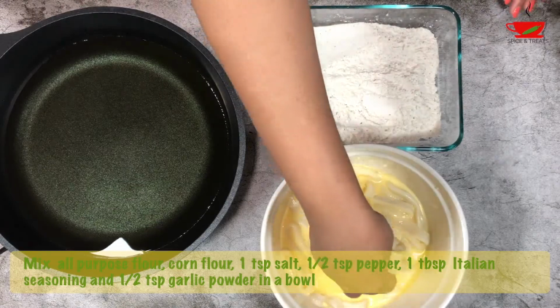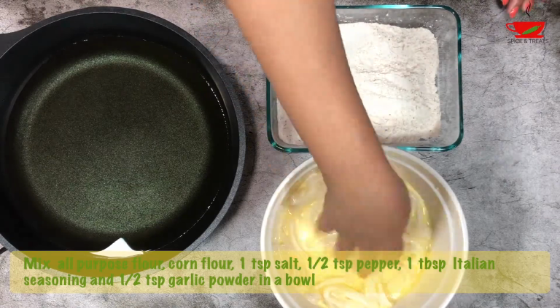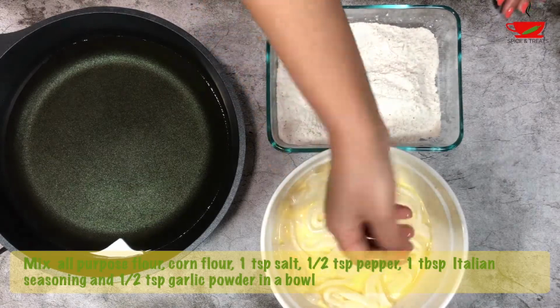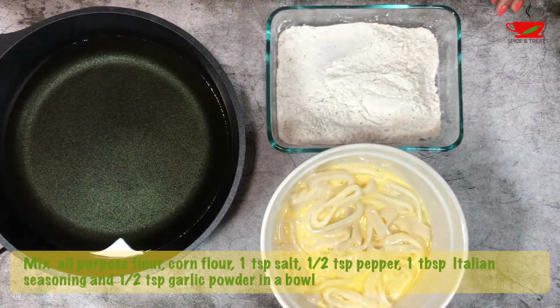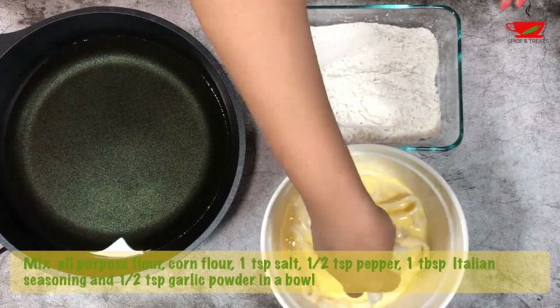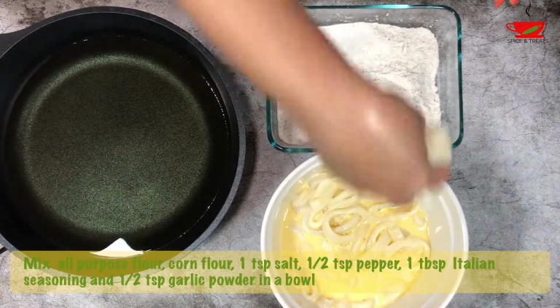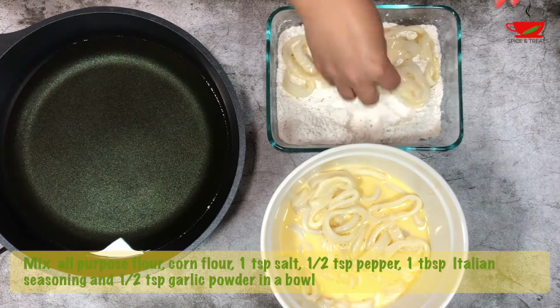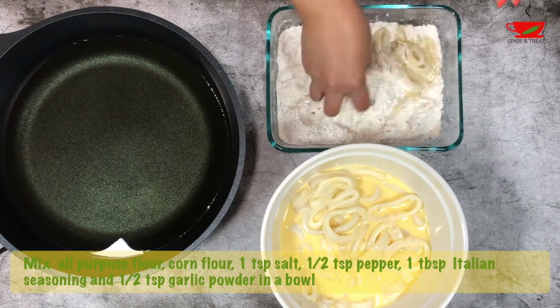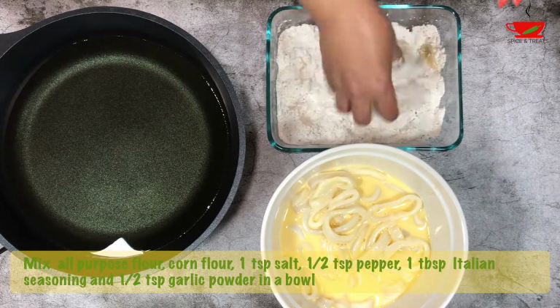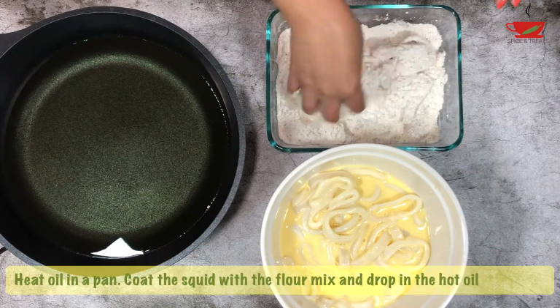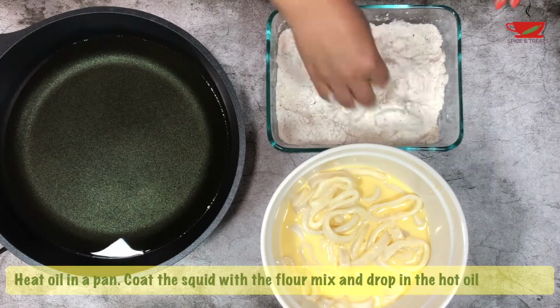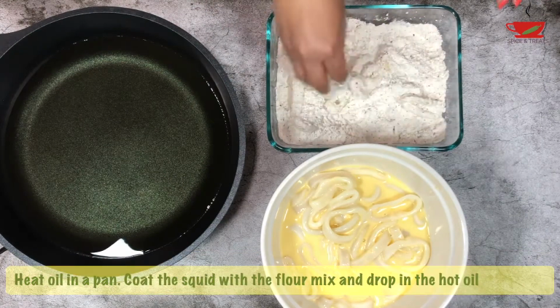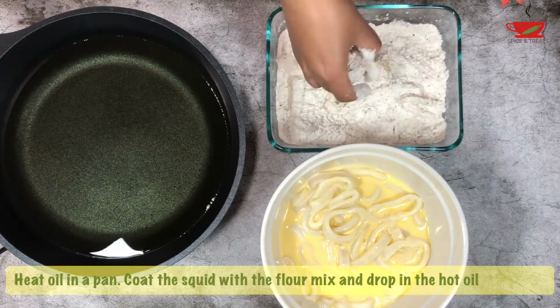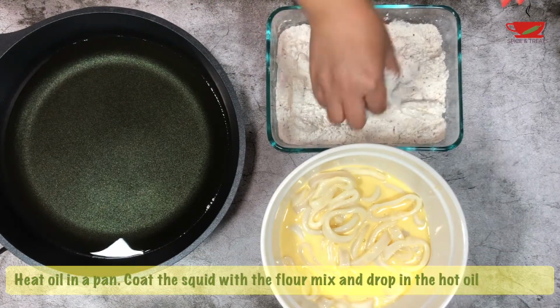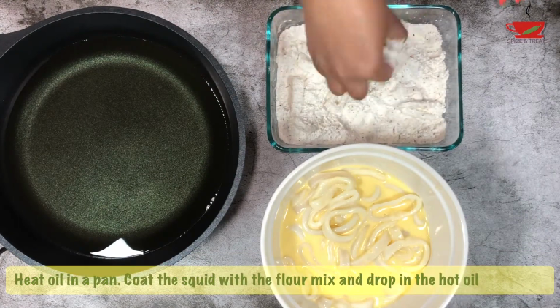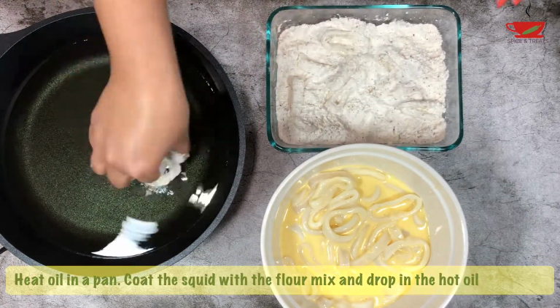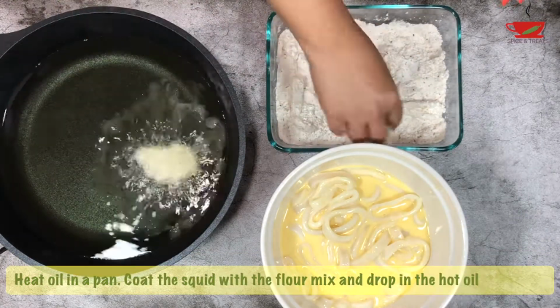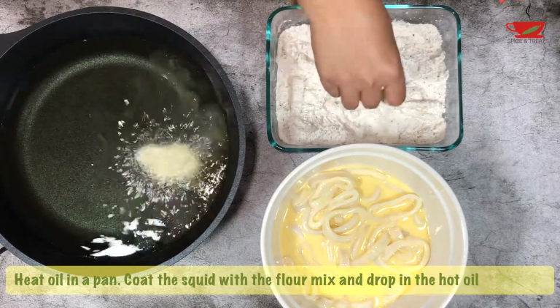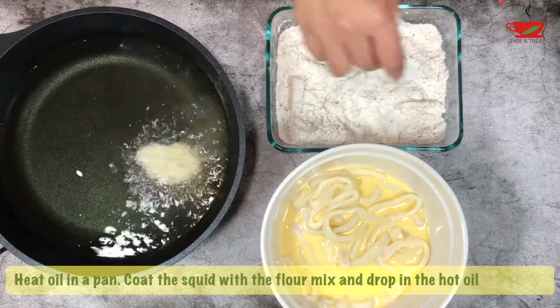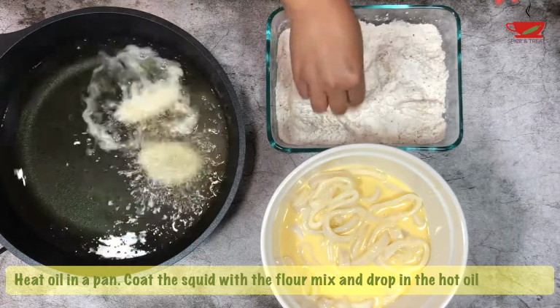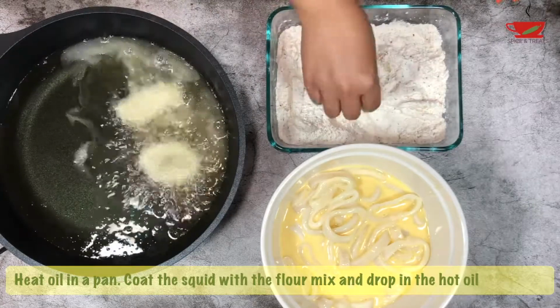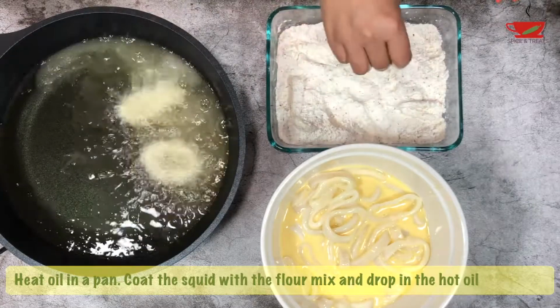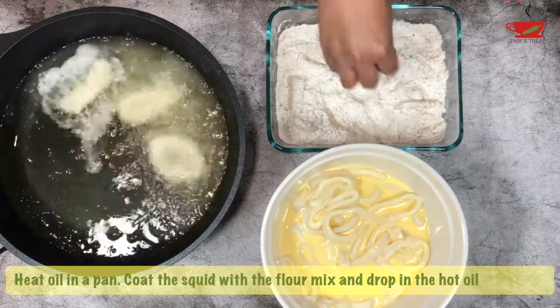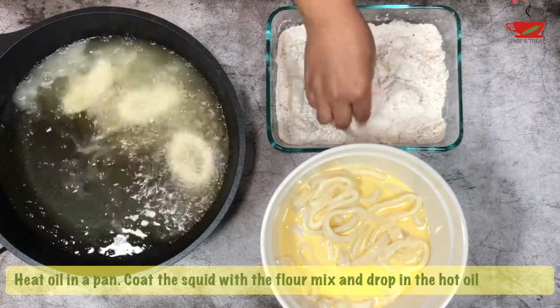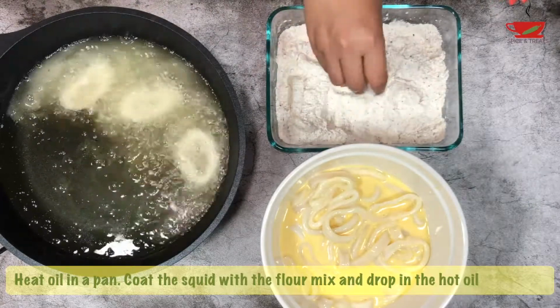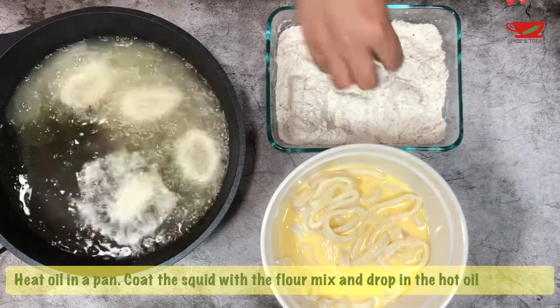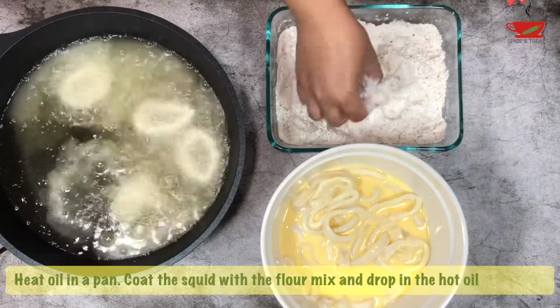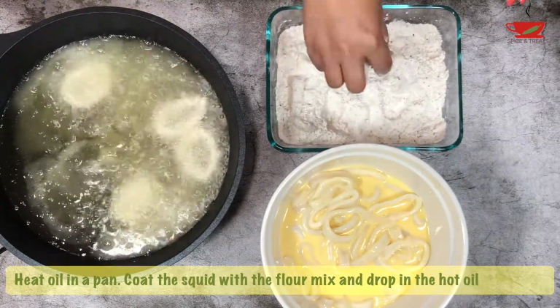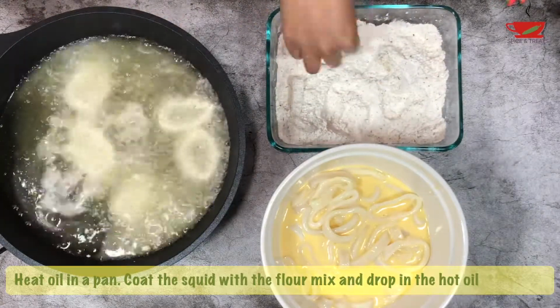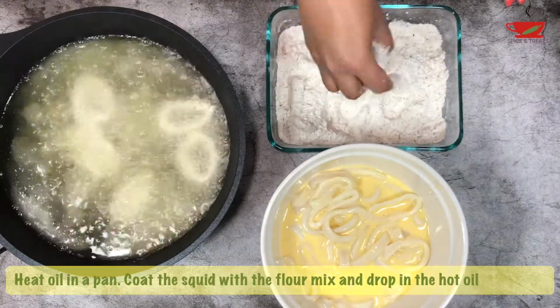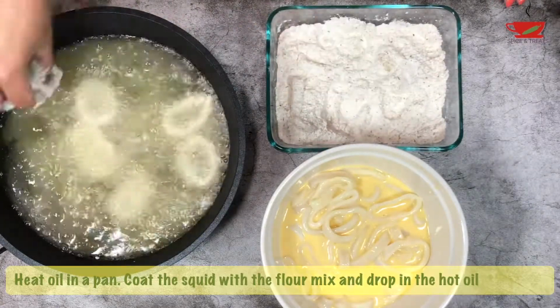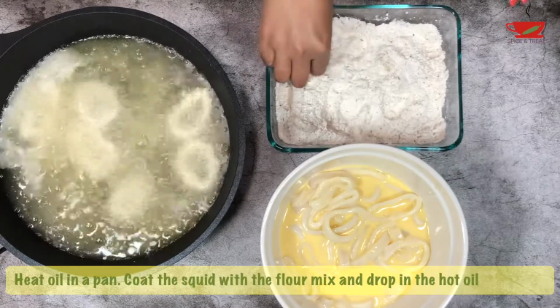Add half teaspoon garlic powder and mix well. Heat oil in a pan, and when the oil is hot, take some of the soaked squid and mix it in the flour mixture to coat well. After evenly coating, drop the rings into the hot oil one at a time.